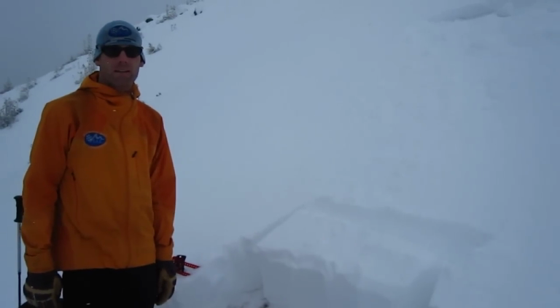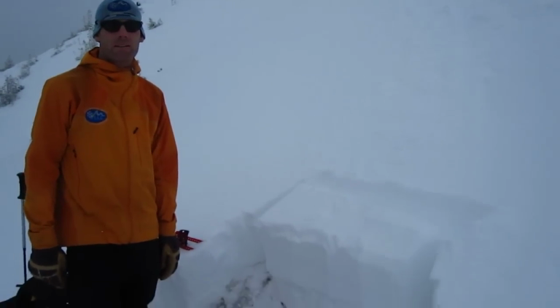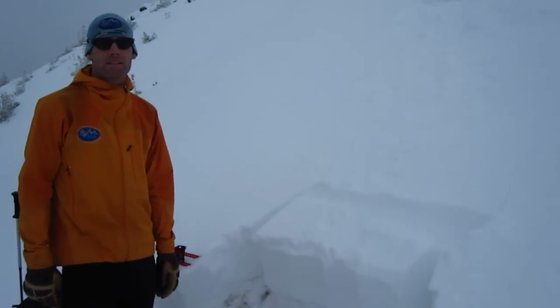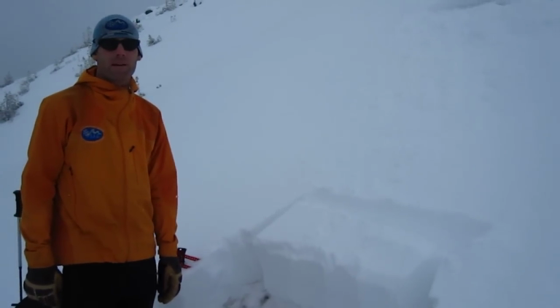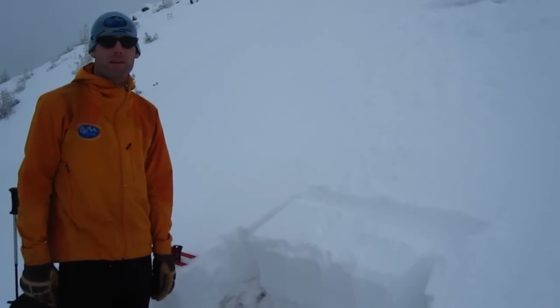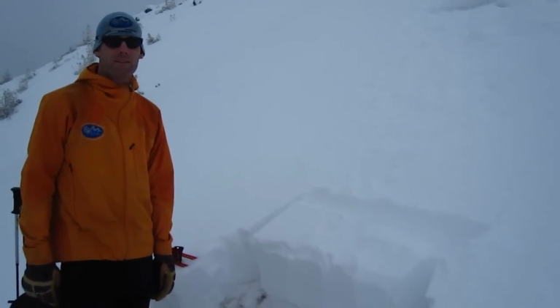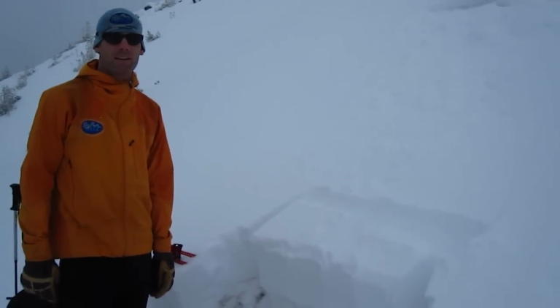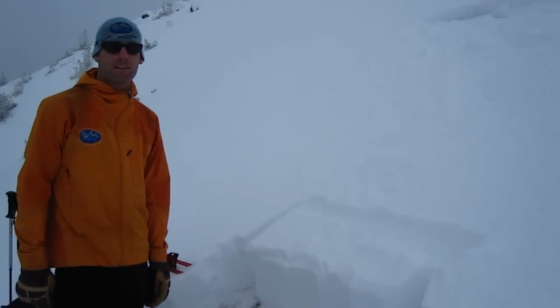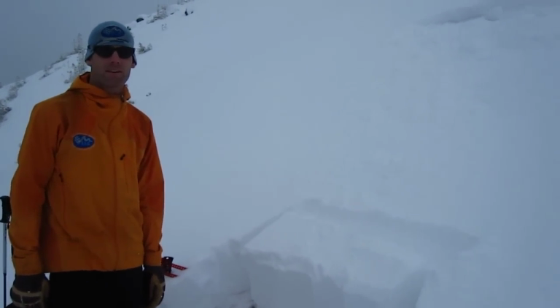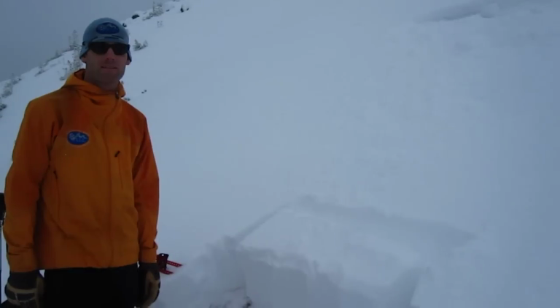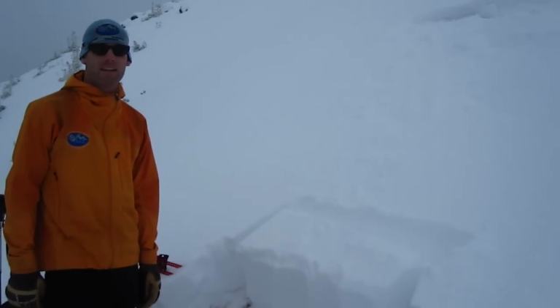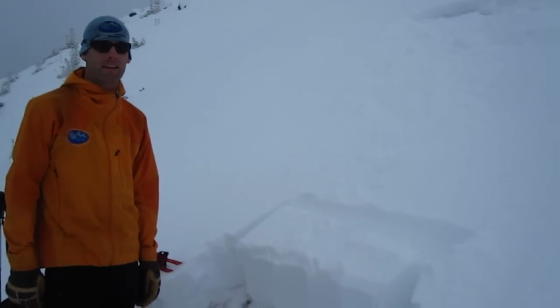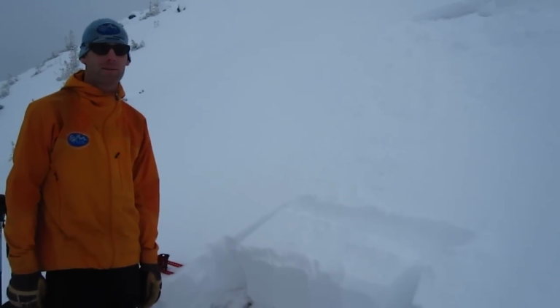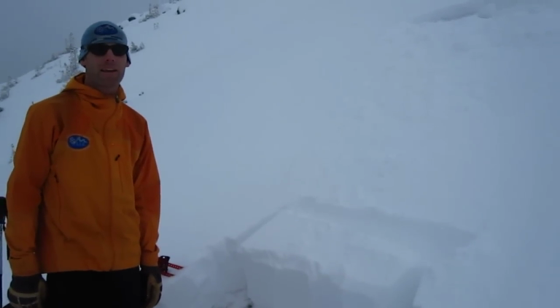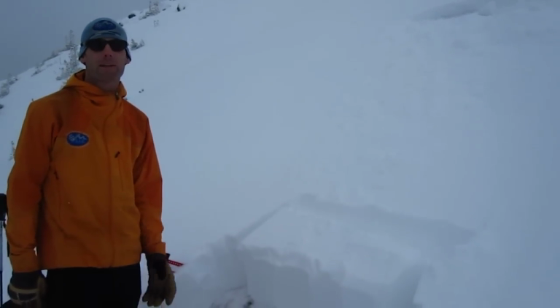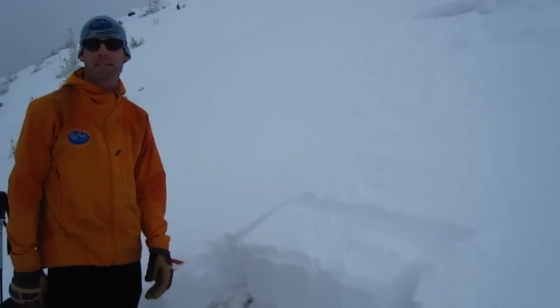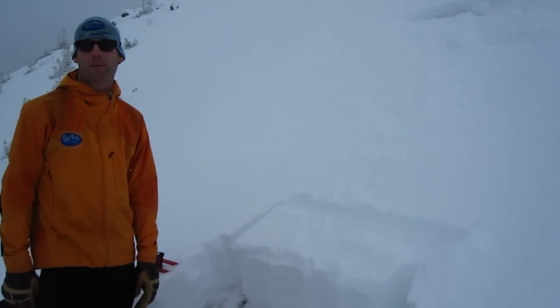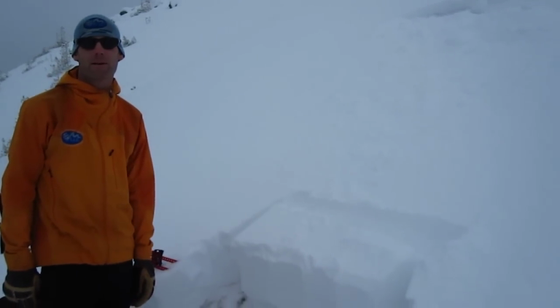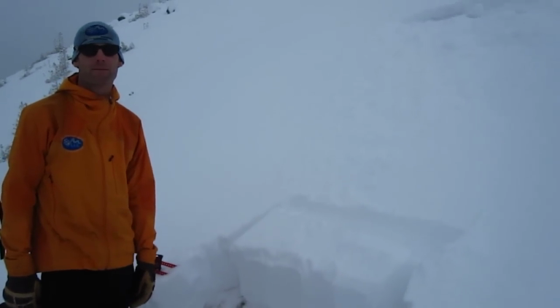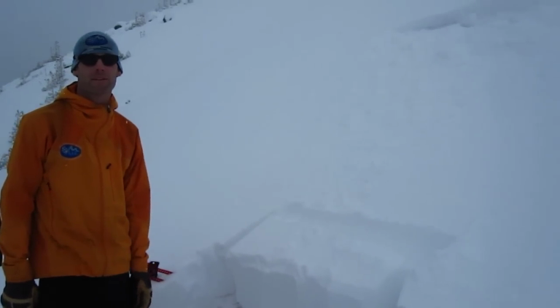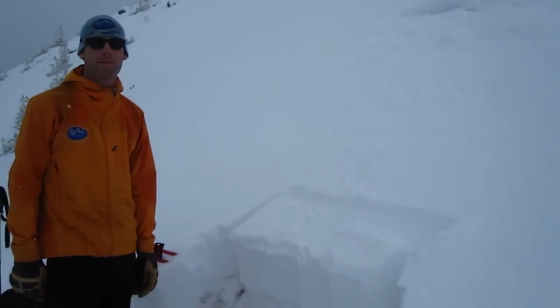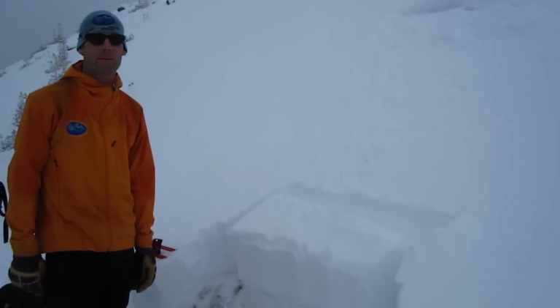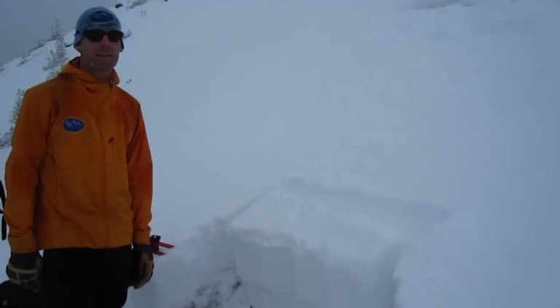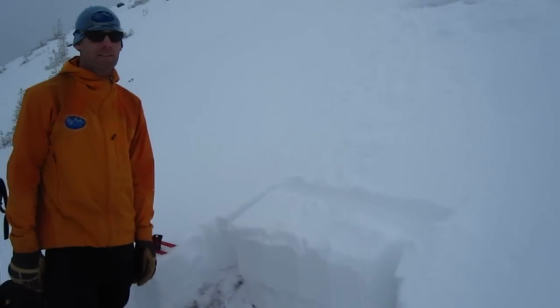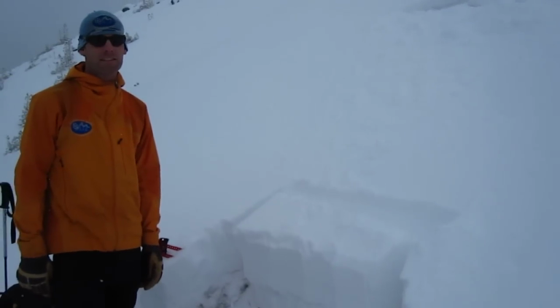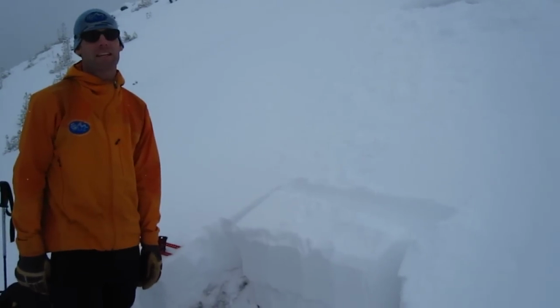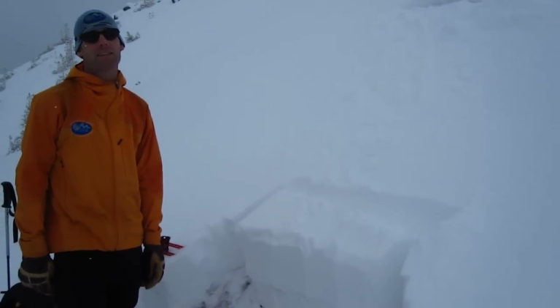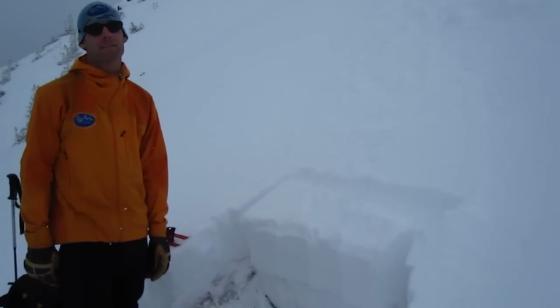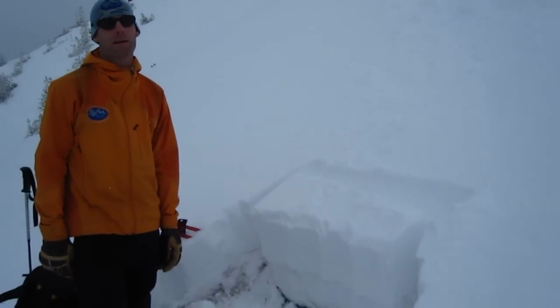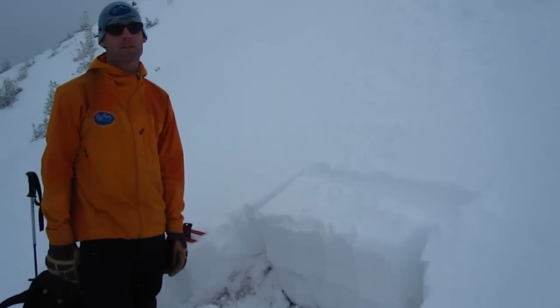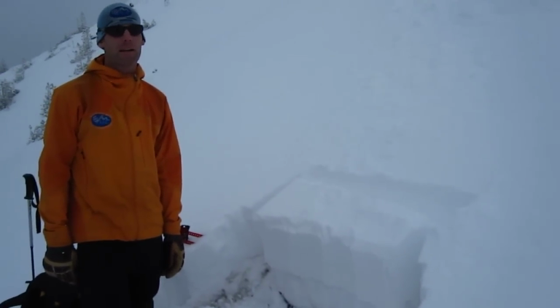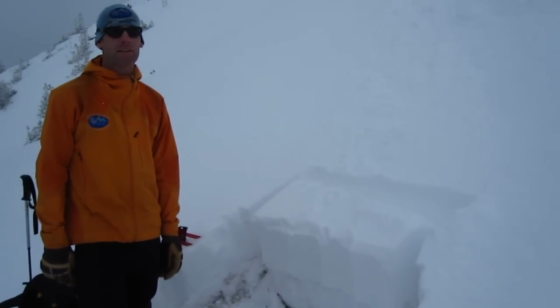This is Tamarack Peak over here at Carson Range, Nevada, and we're in the hourglass here, a pretty prominent feature on Tamarack Peak. It's early season in here, so the slope angle is 29 degrees.